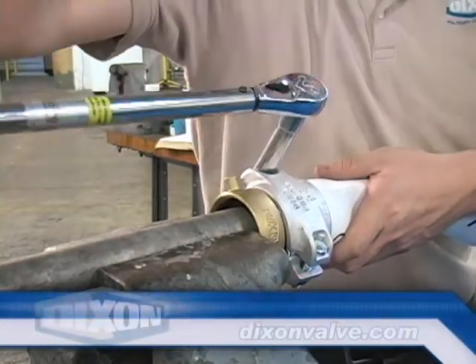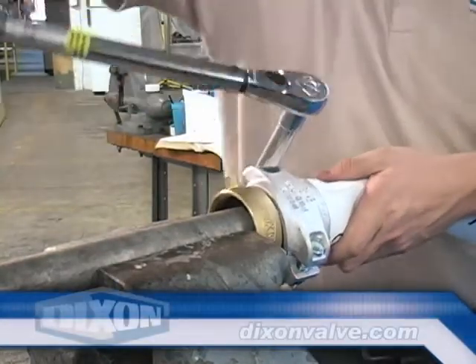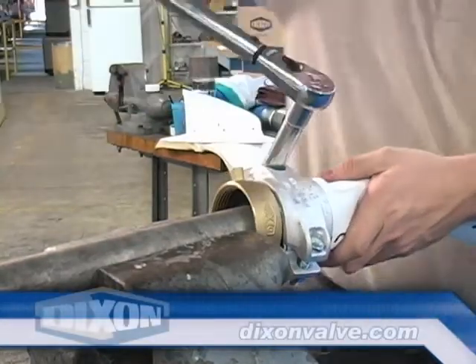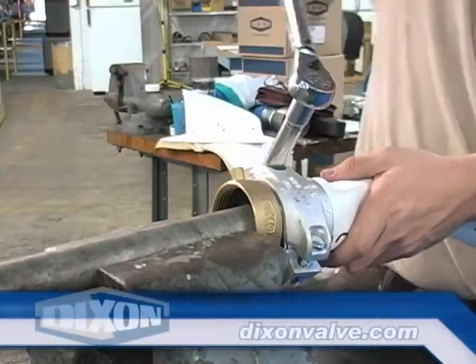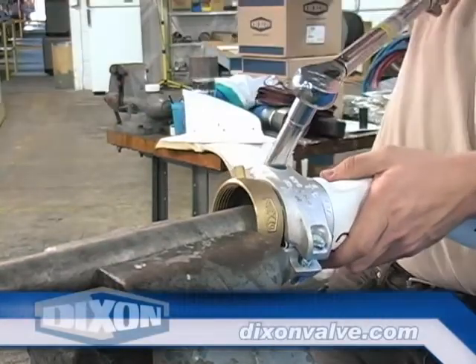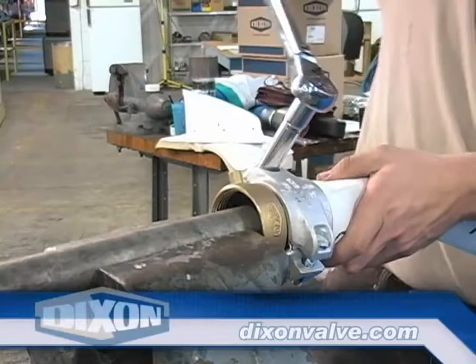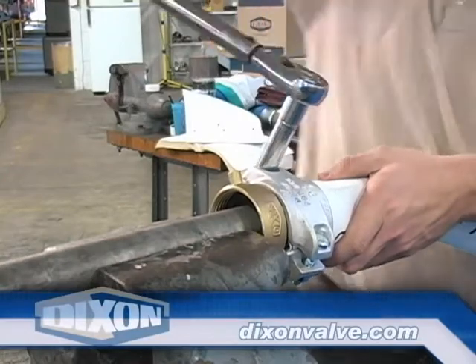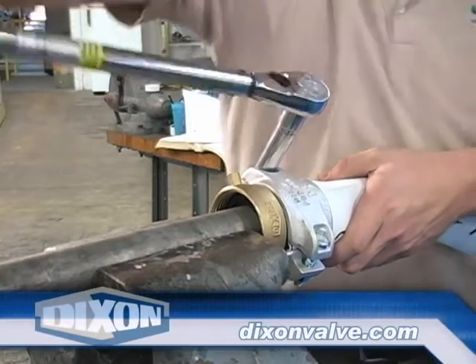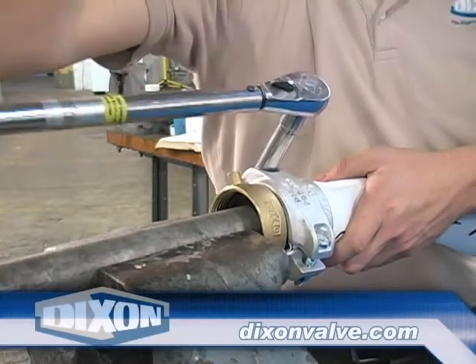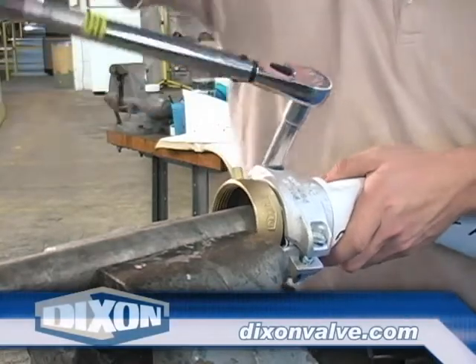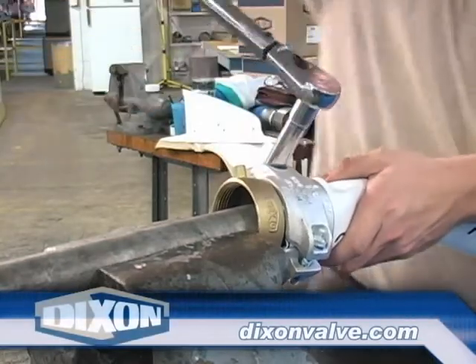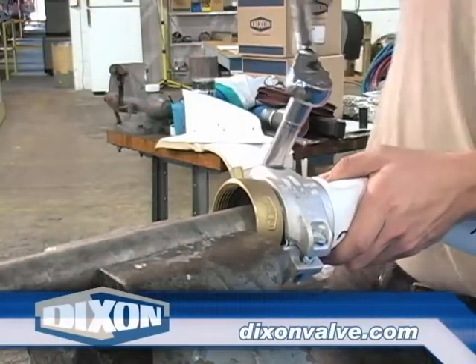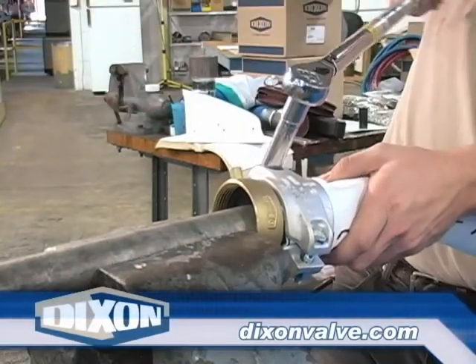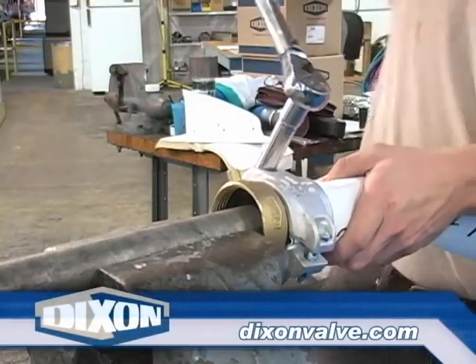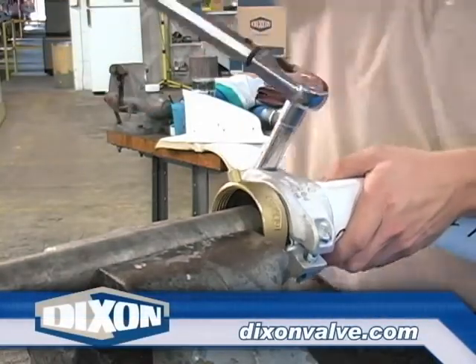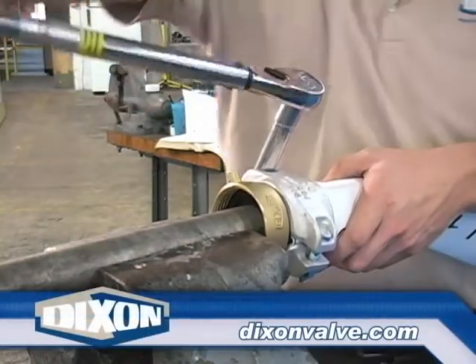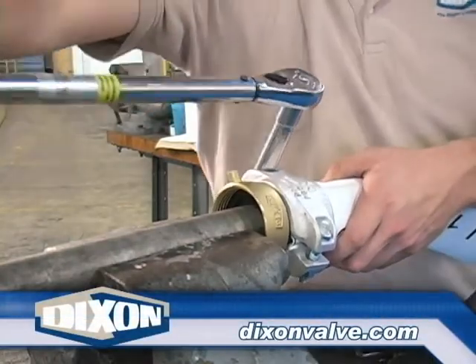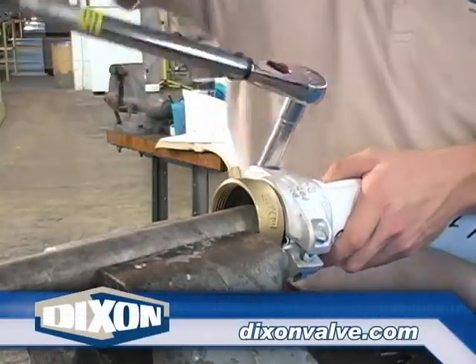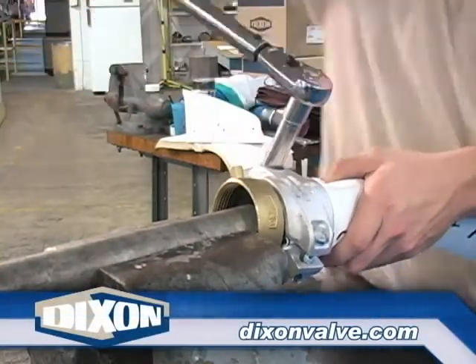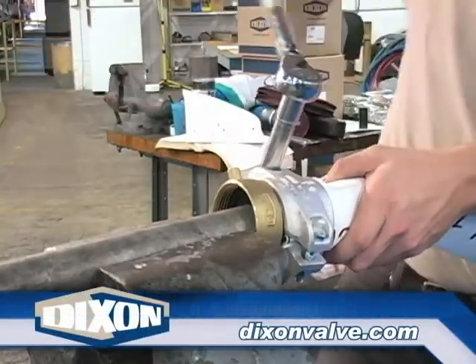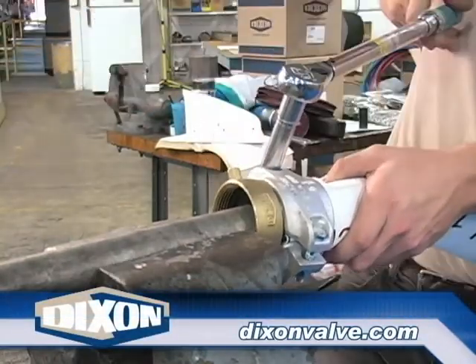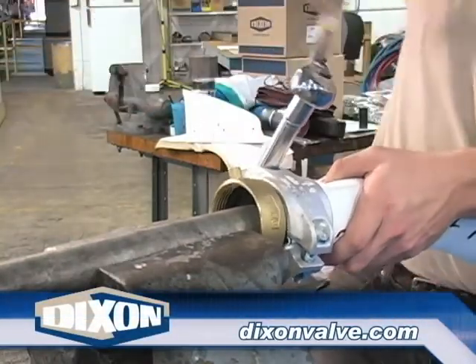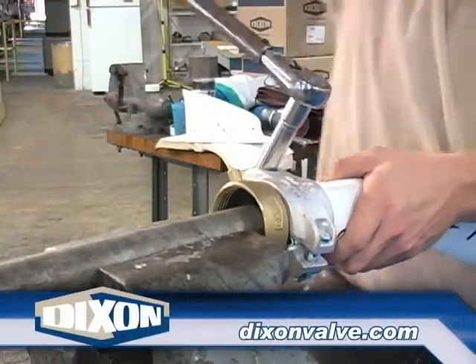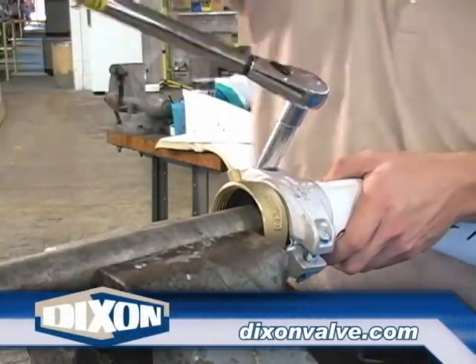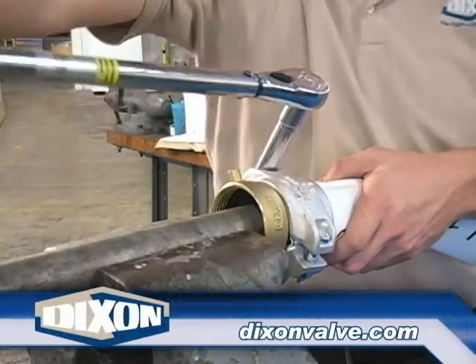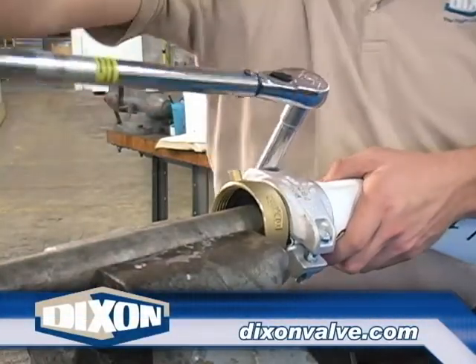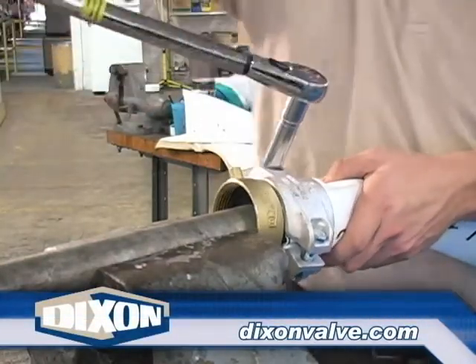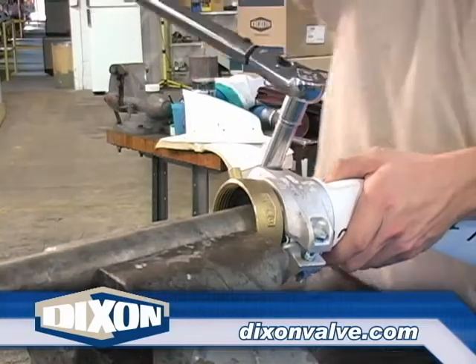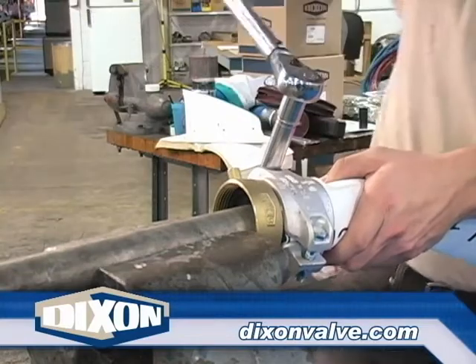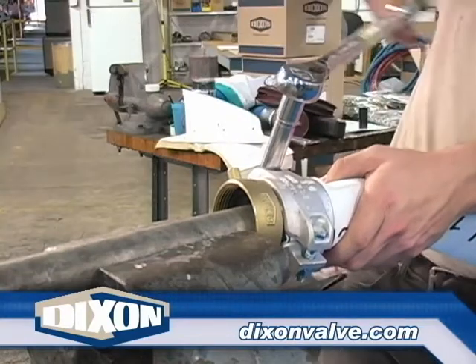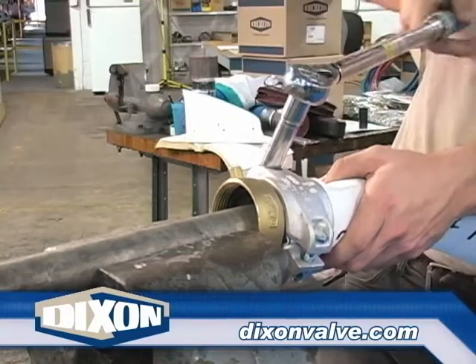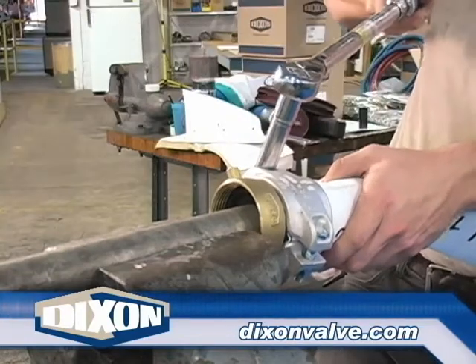Continue tightening nuts, alternating back and forth until both are tightened to the recommended torque value as listed on the flat seal page of the current Dixon catalog.